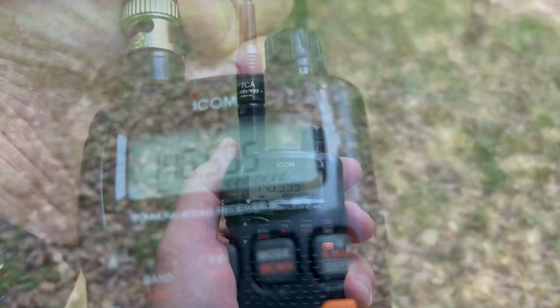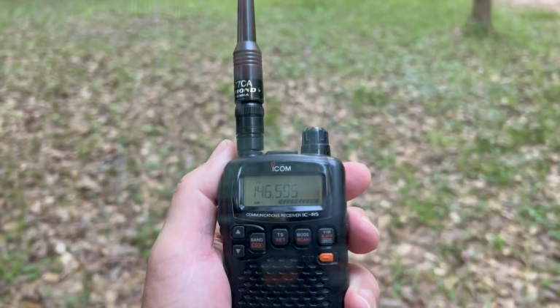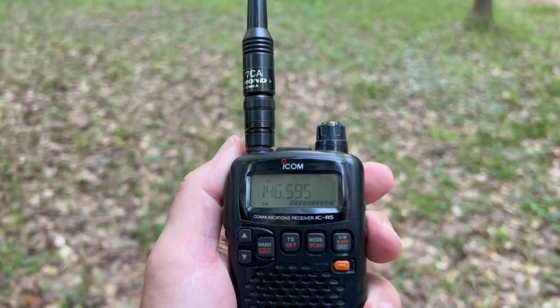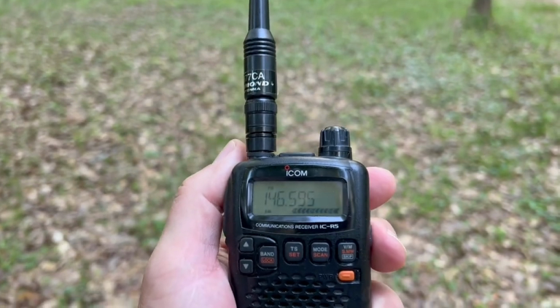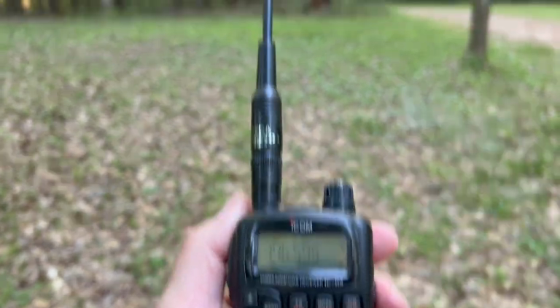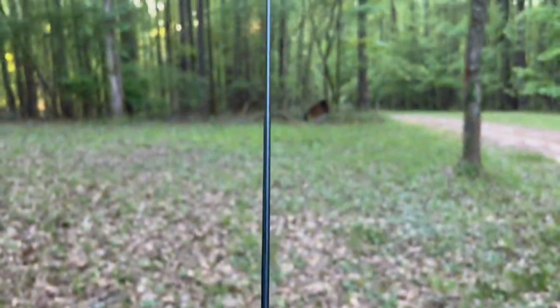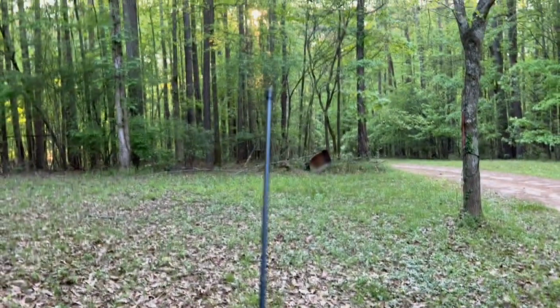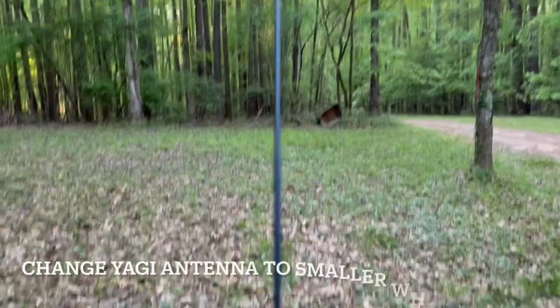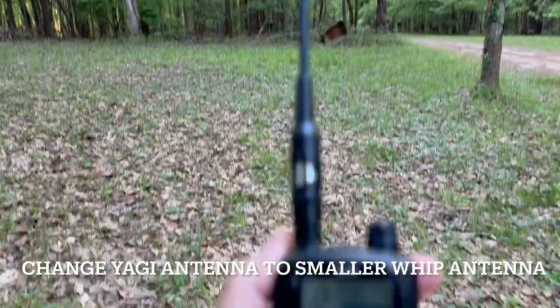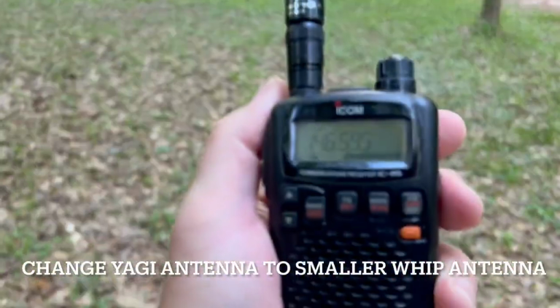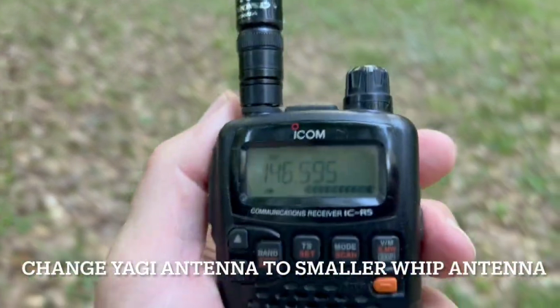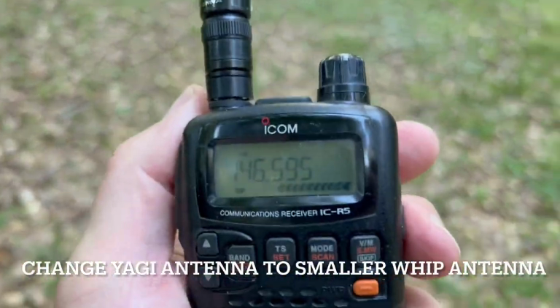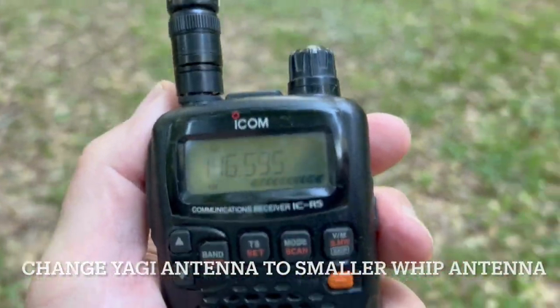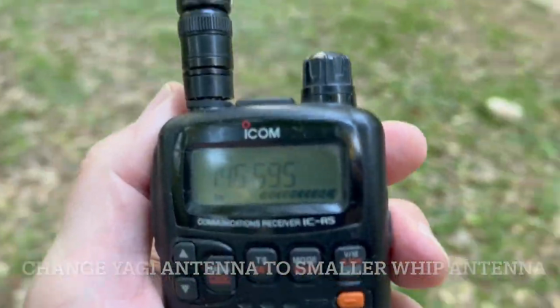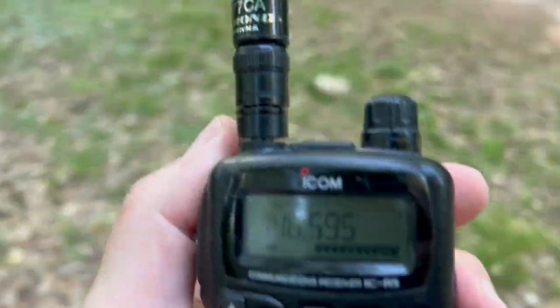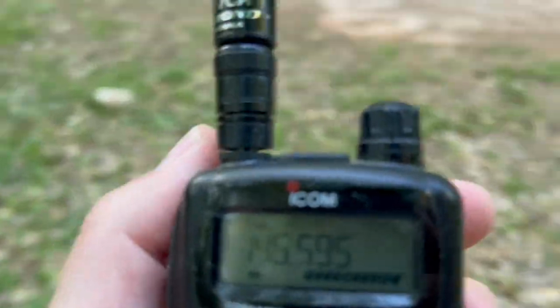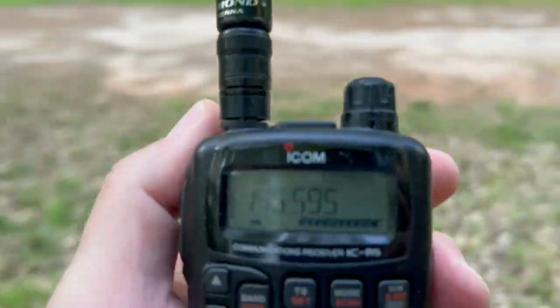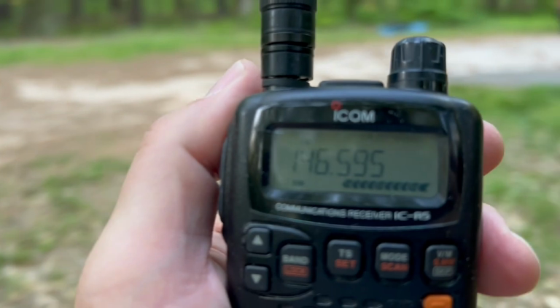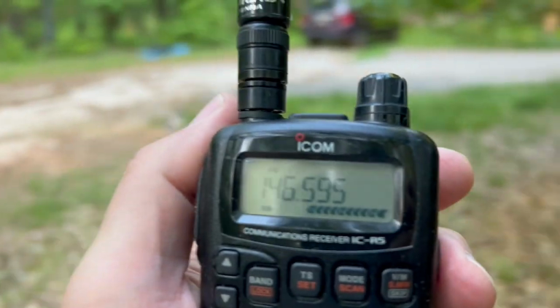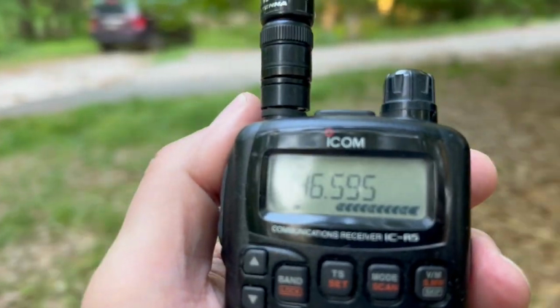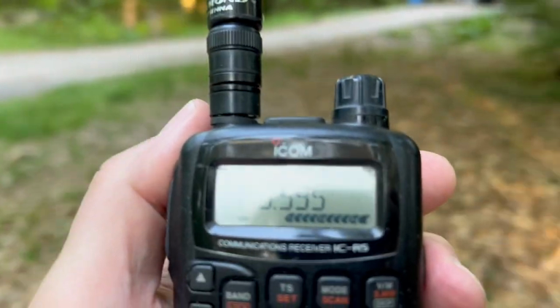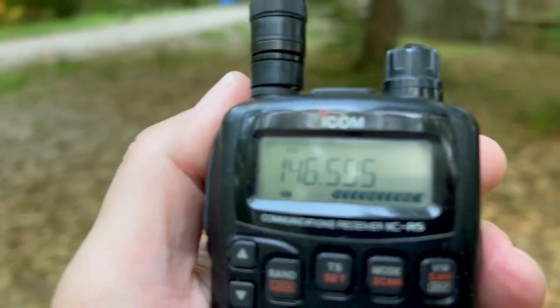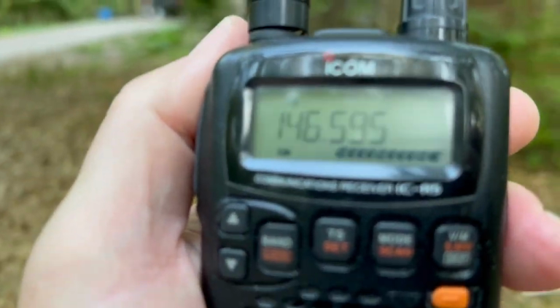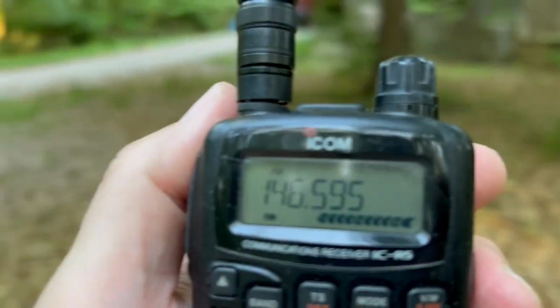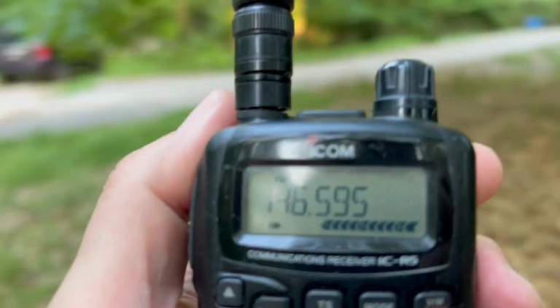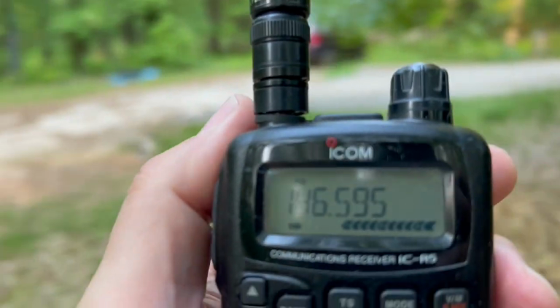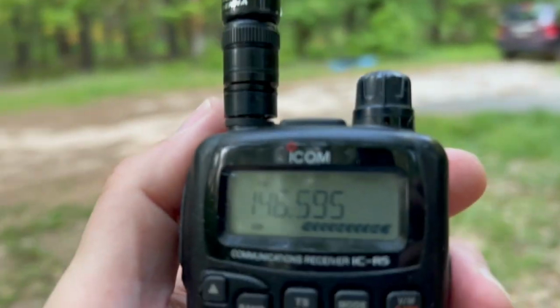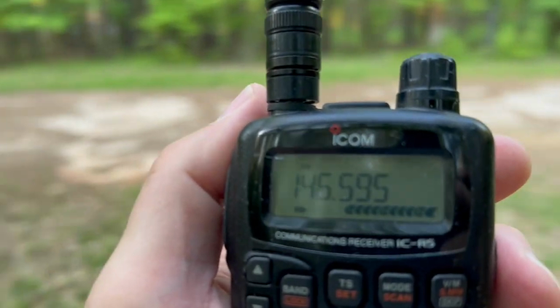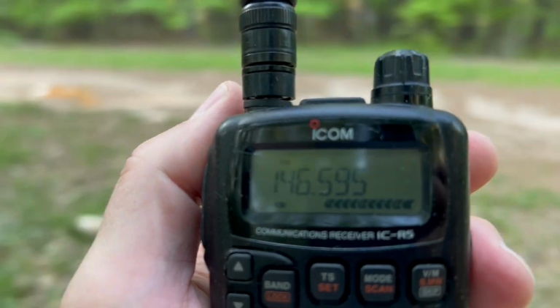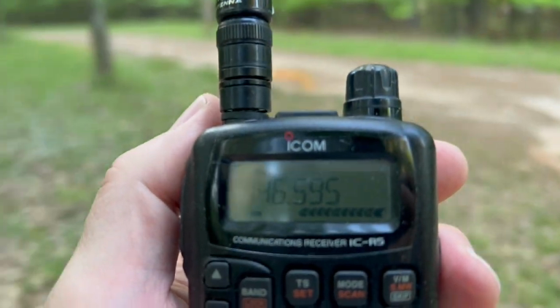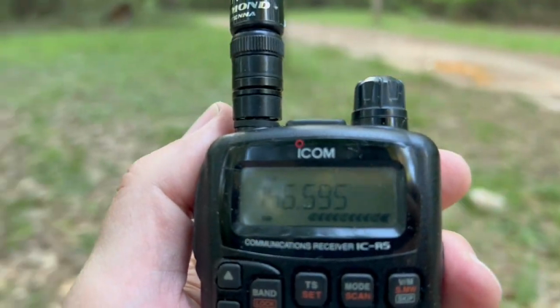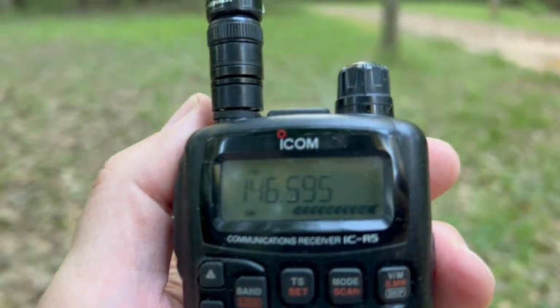The next thing I usually do is change the Yagi antenna to just a whip antenna. And we're still getting a full signal strength — no matter which direction I turn. Of course it's an omnidirectional antenna, but it must be close.